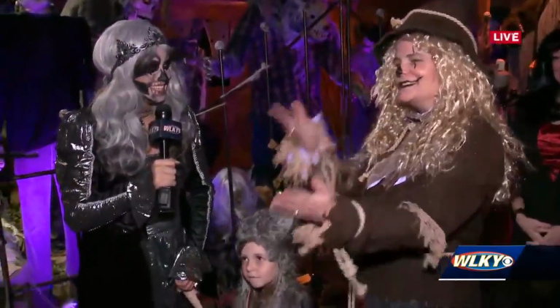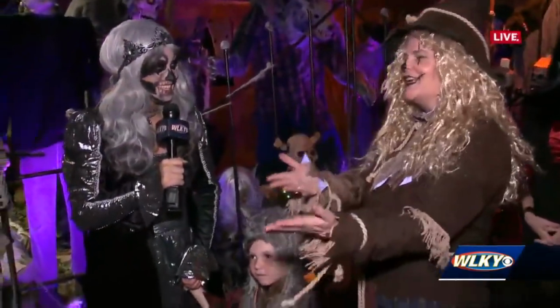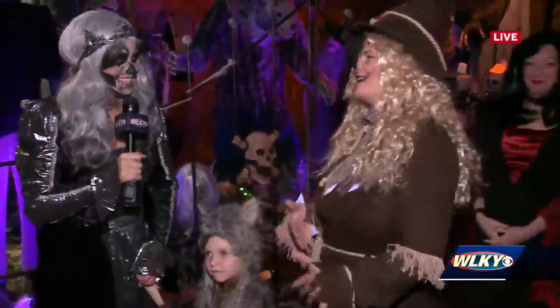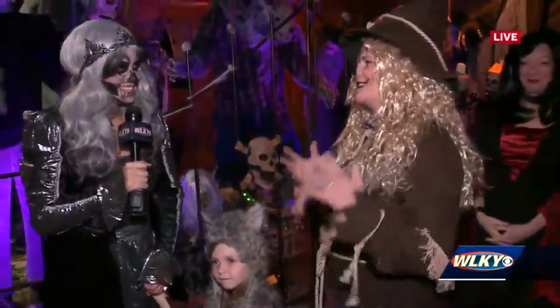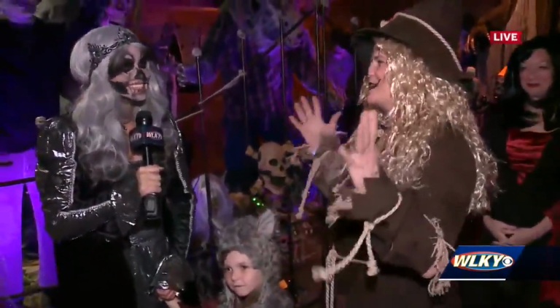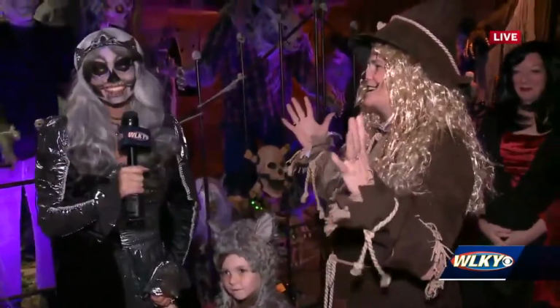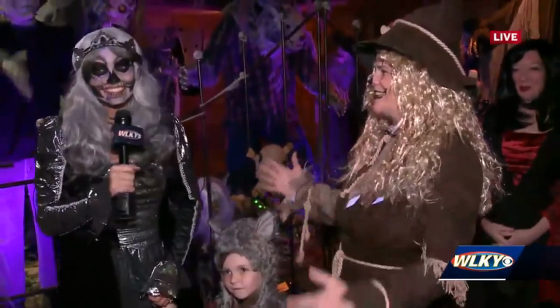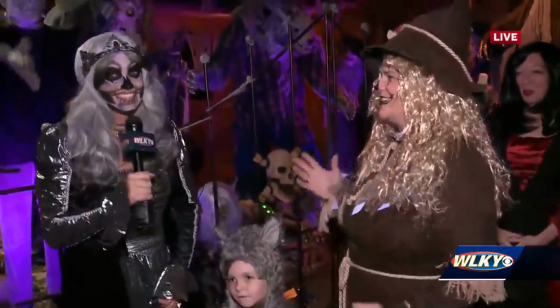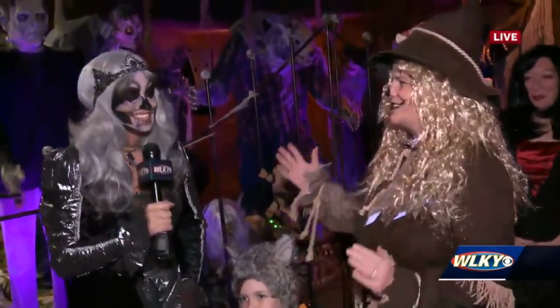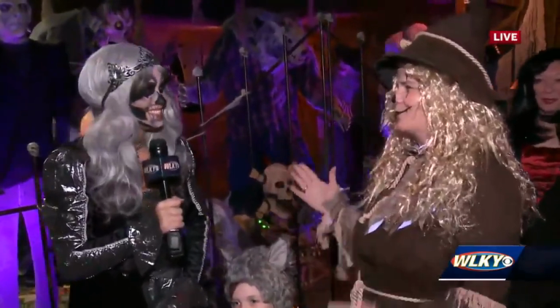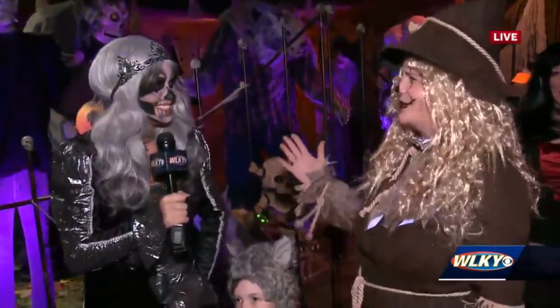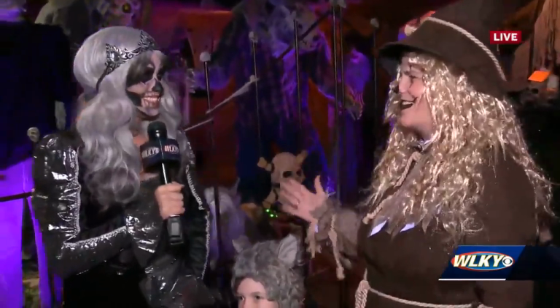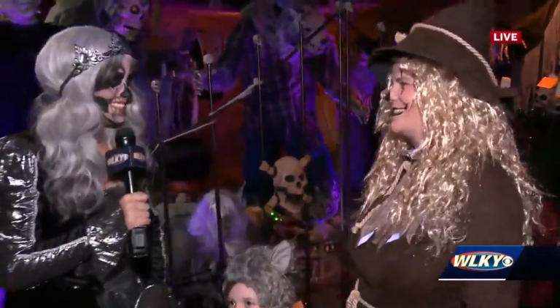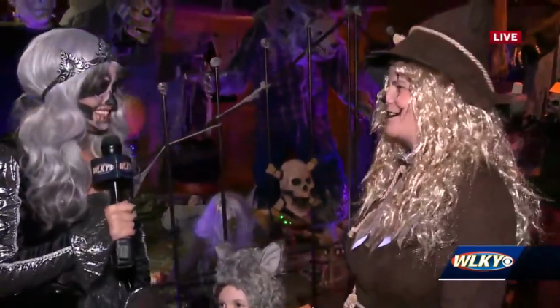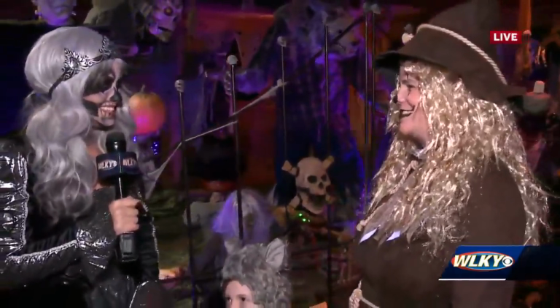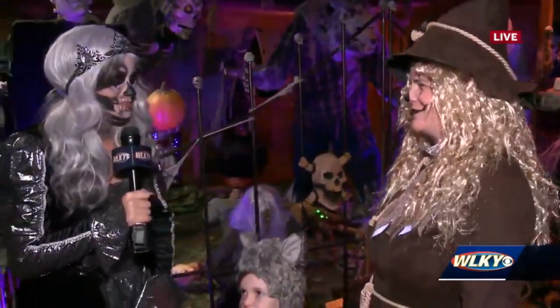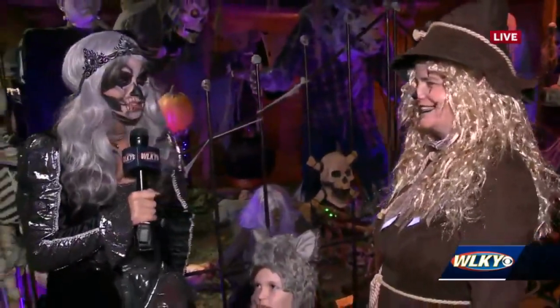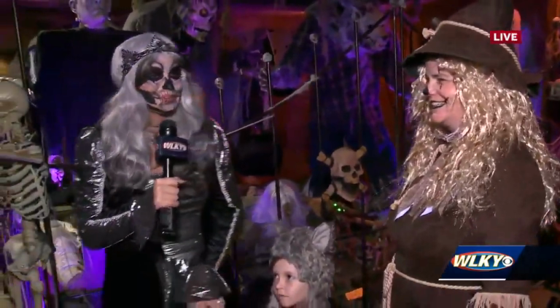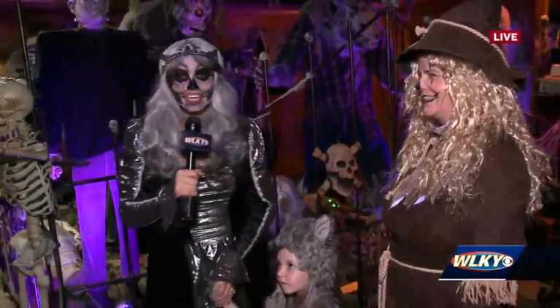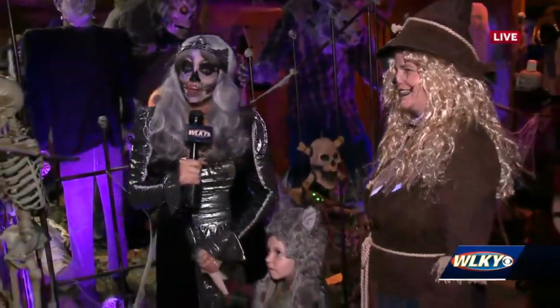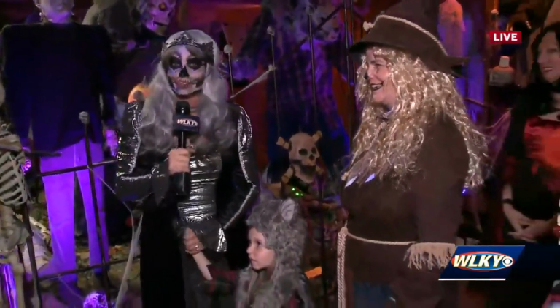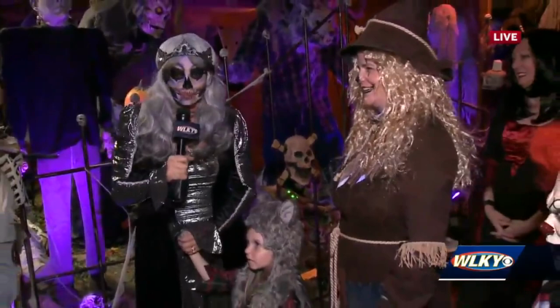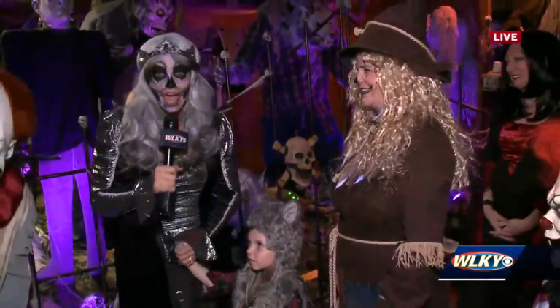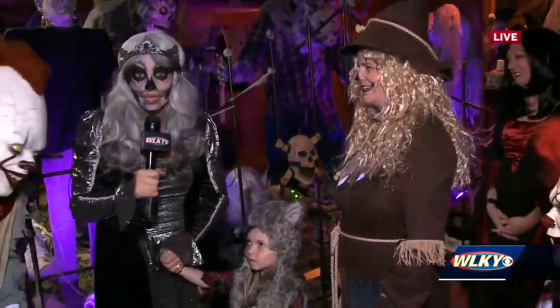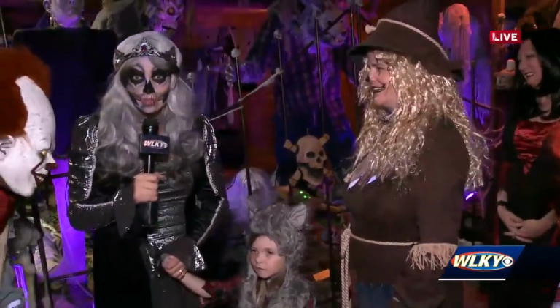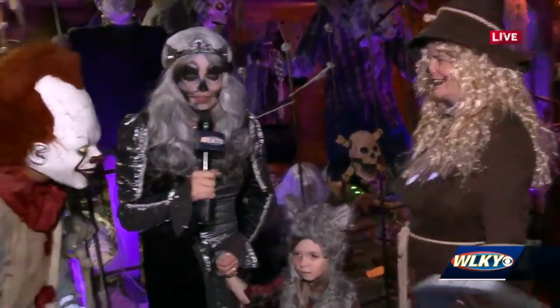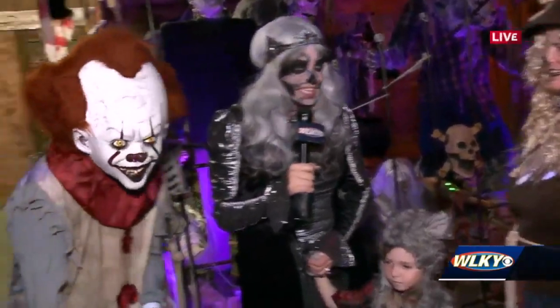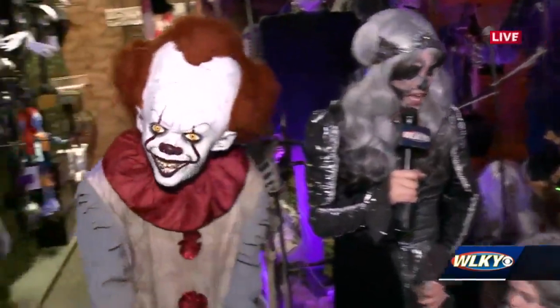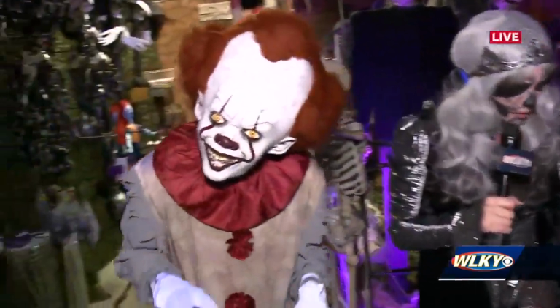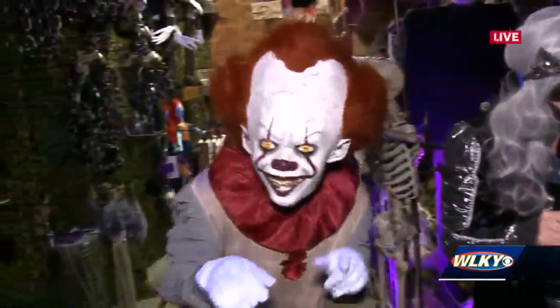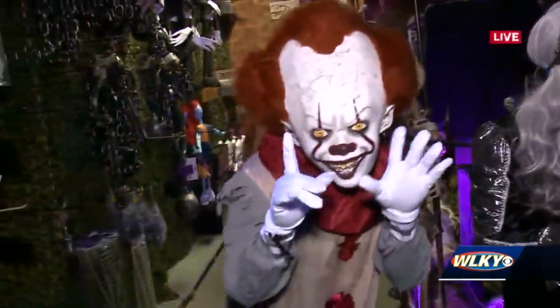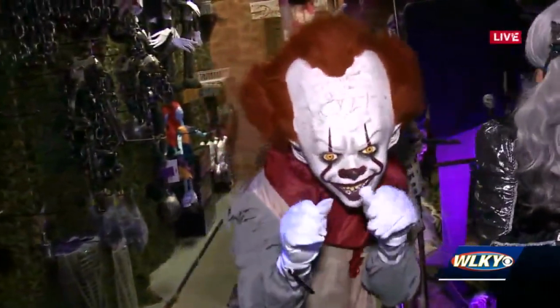Someone like Roger with this big personality can do a really big costume and have a great time with it. Absolutely. Well, you can check out Caufields through Halloween — they're open every day with special Halloween hours.